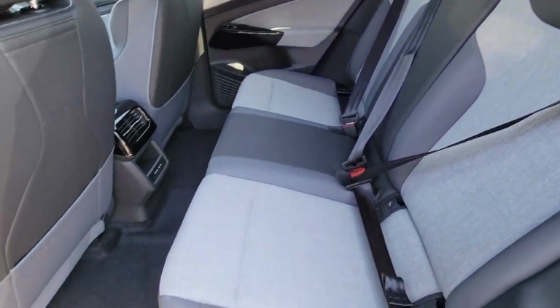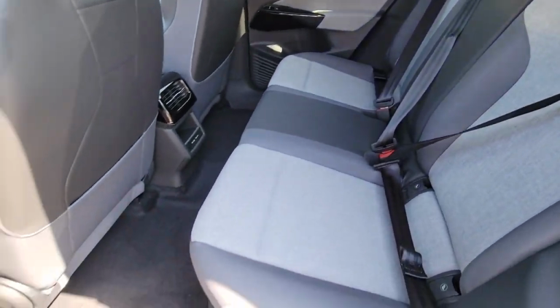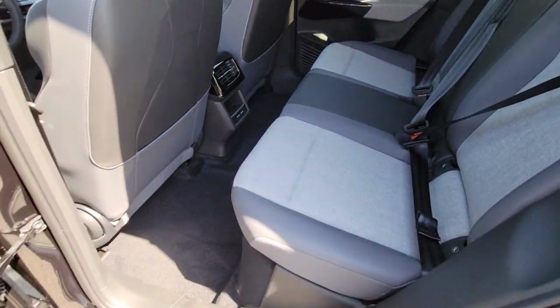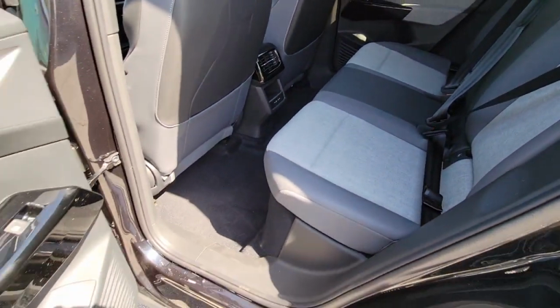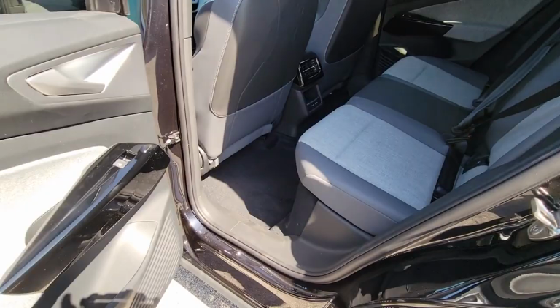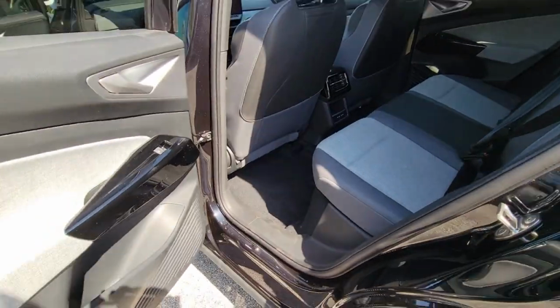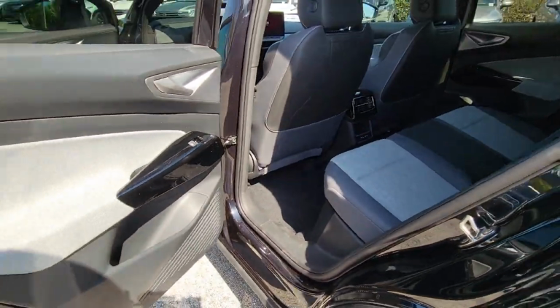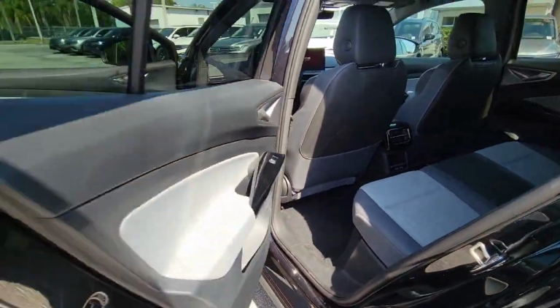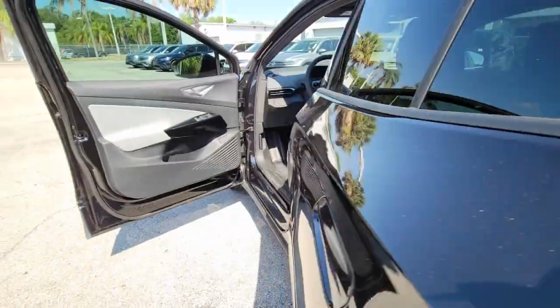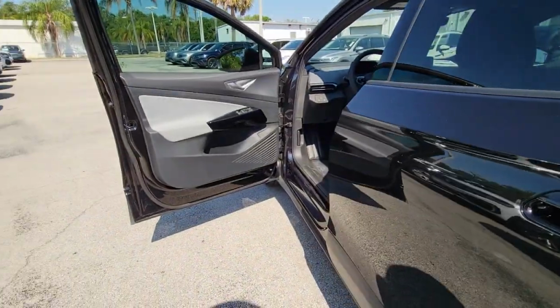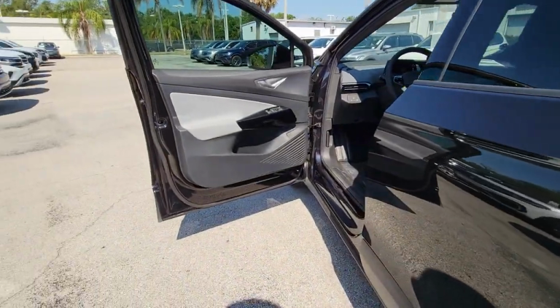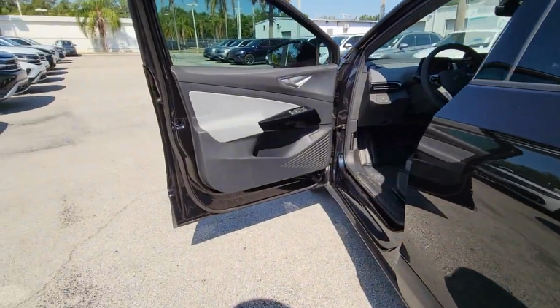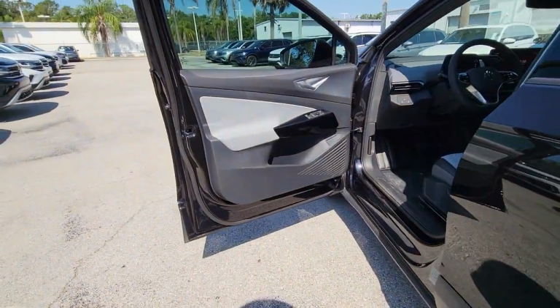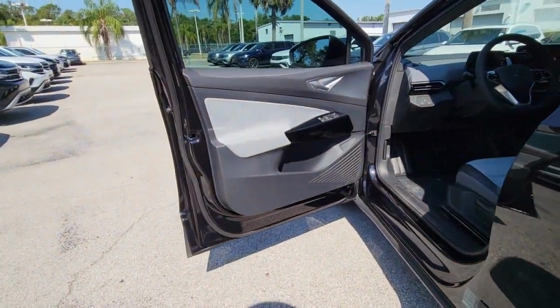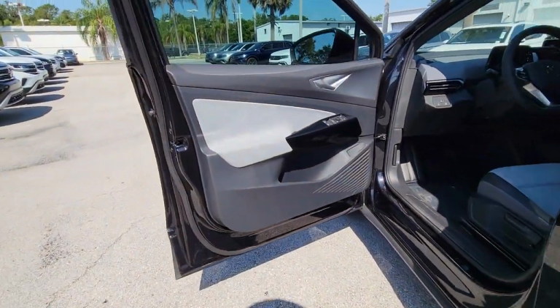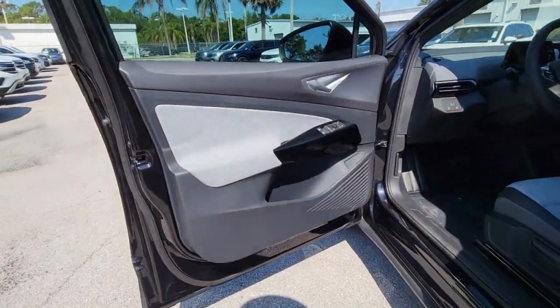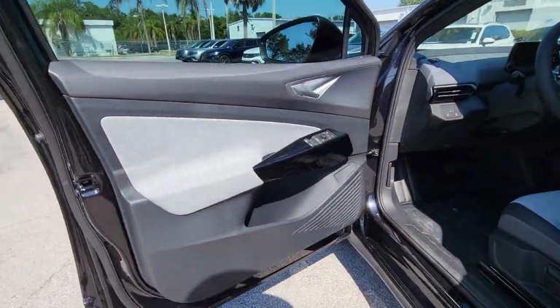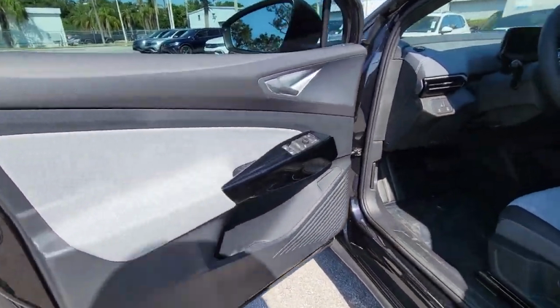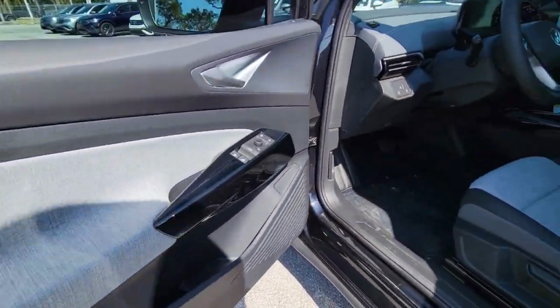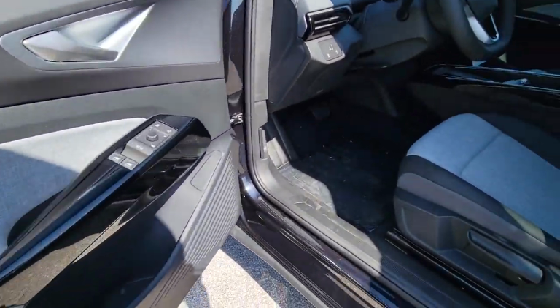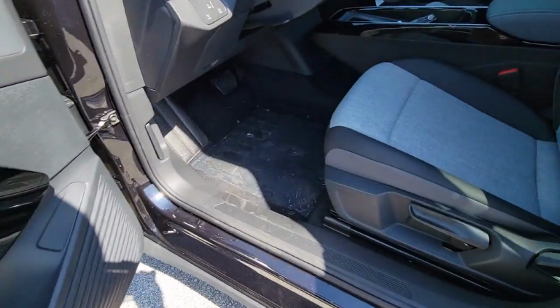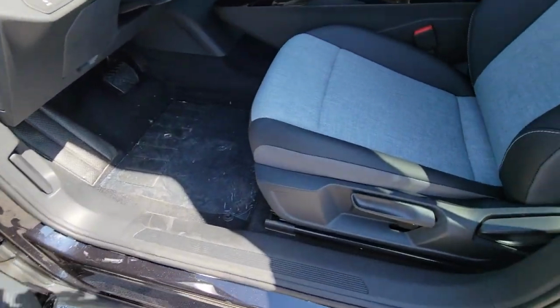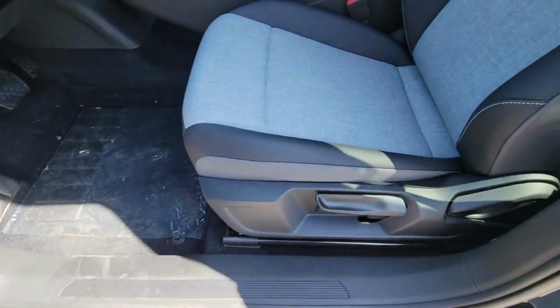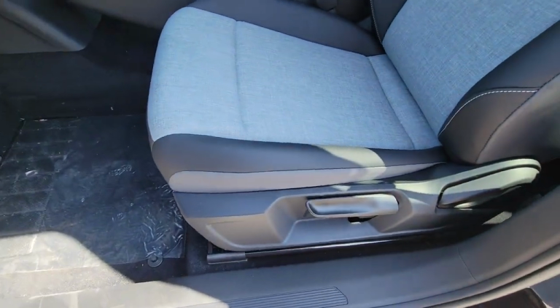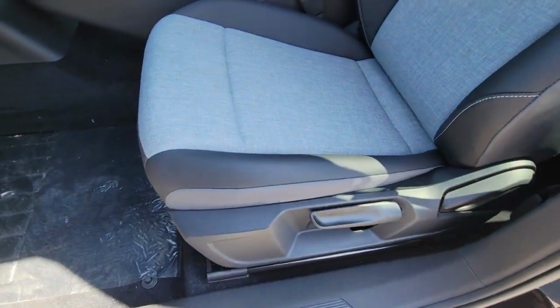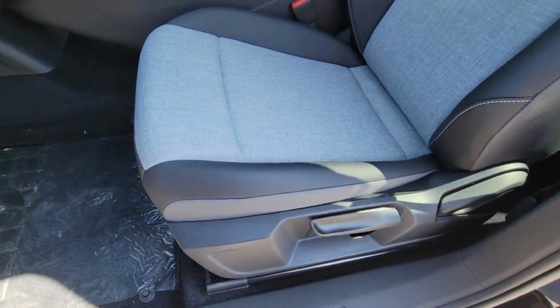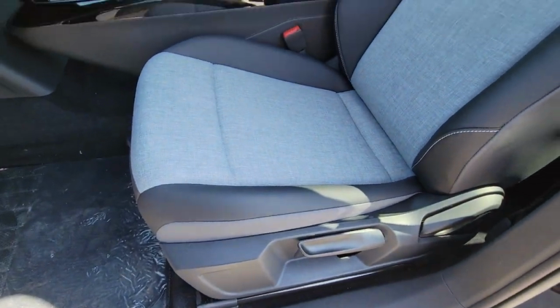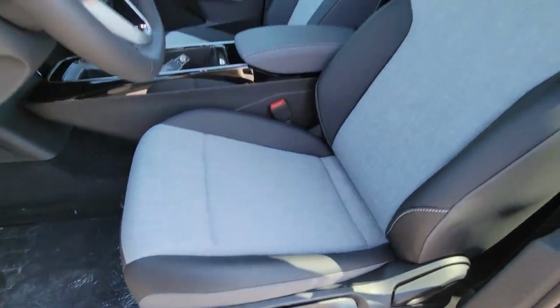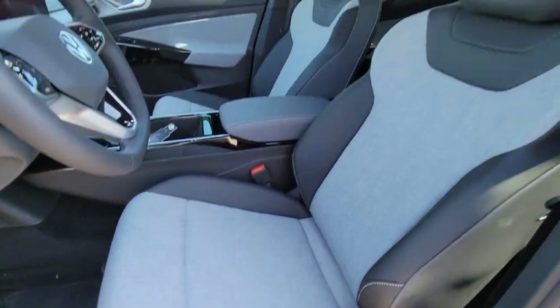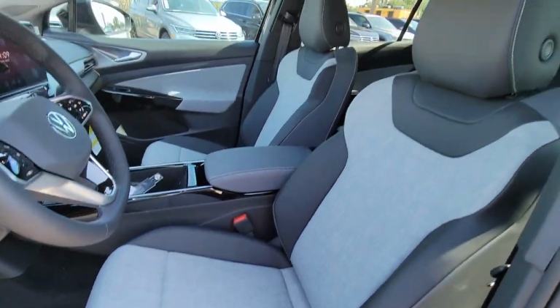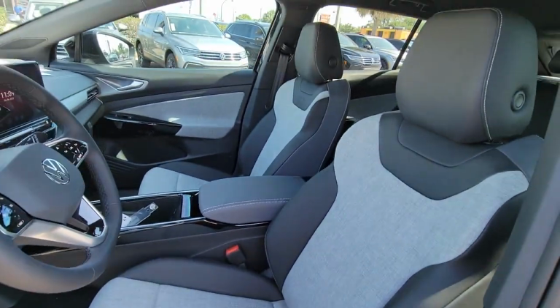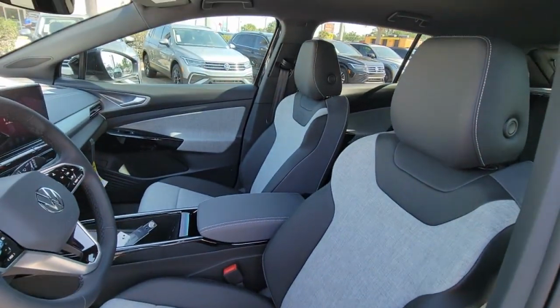EV efficiency intersects with SUV convenience in this striking ID.4. See for yourself when you take it out for a test drive. Our professional staff looks forward to giving you excellent service.